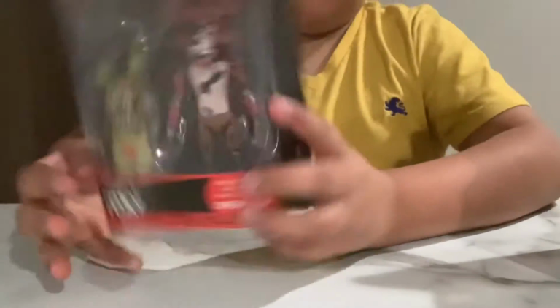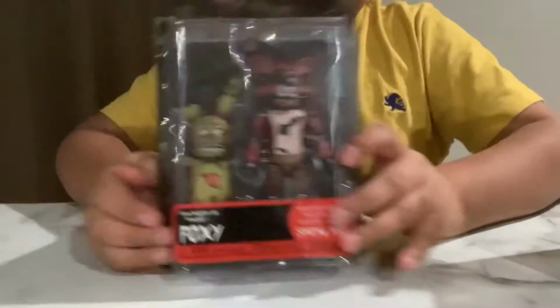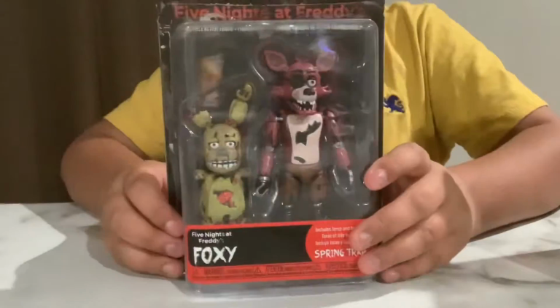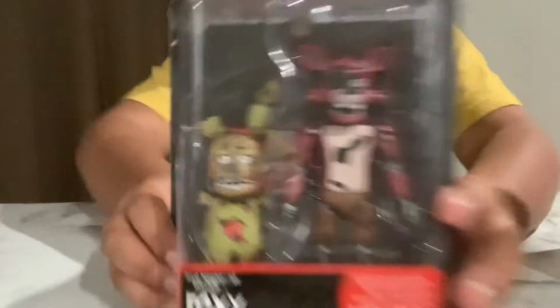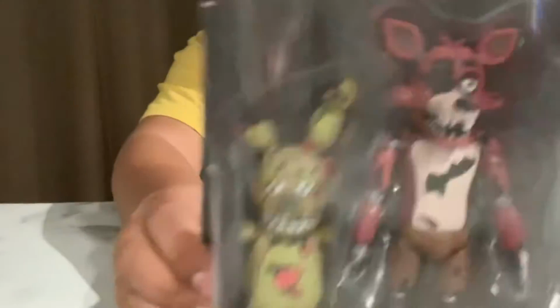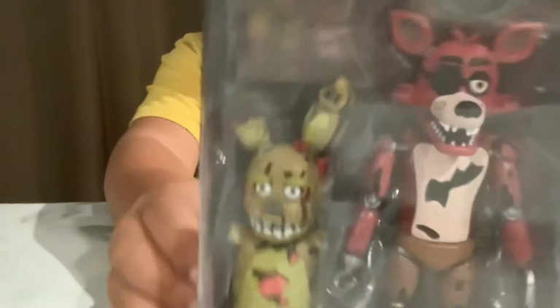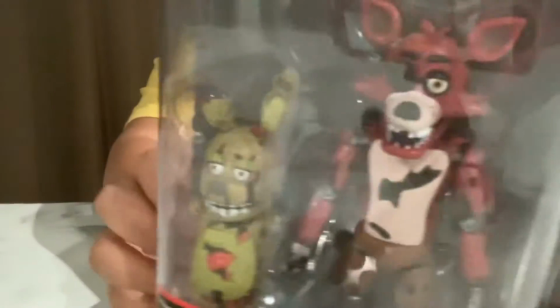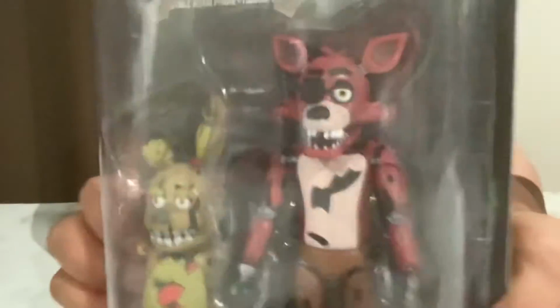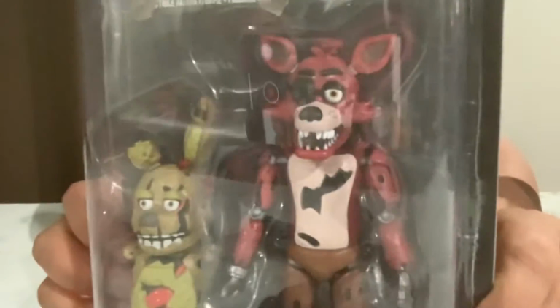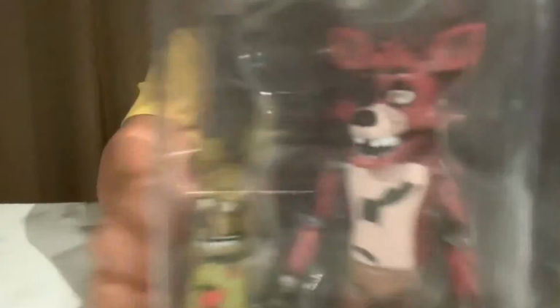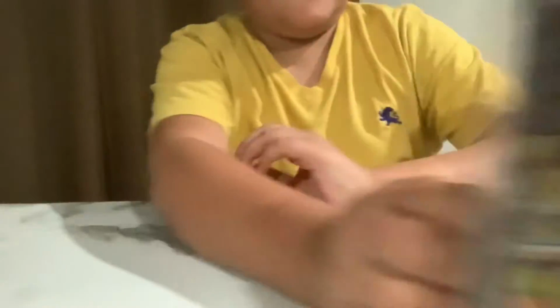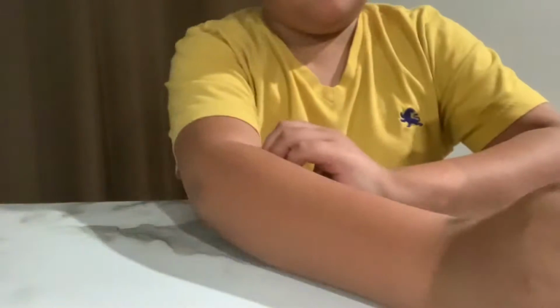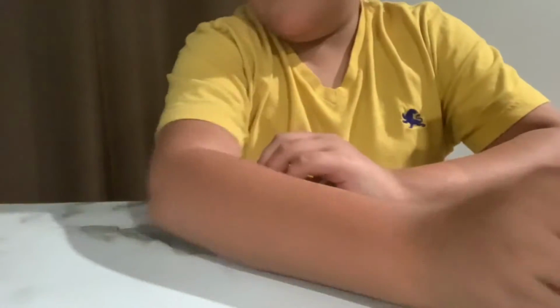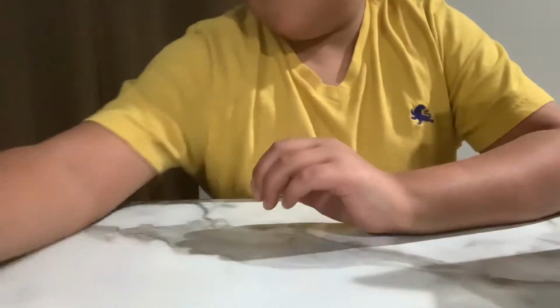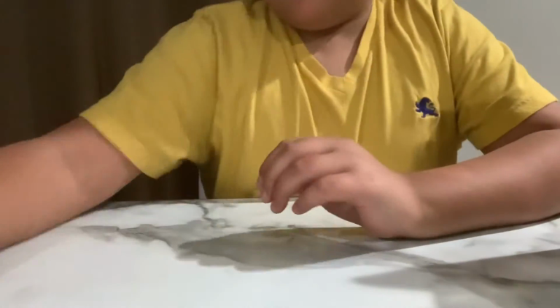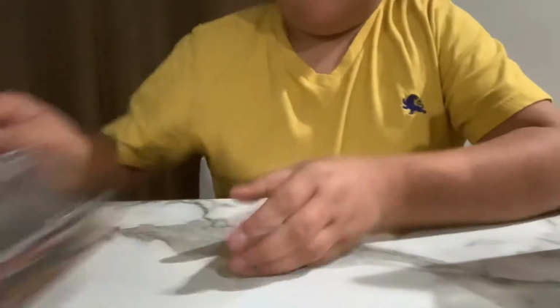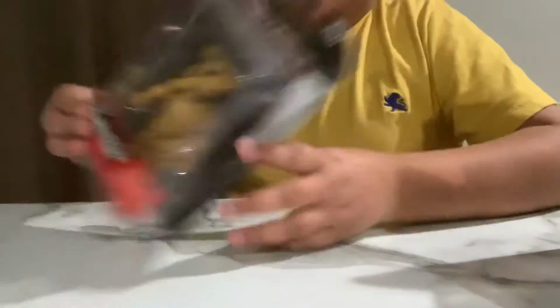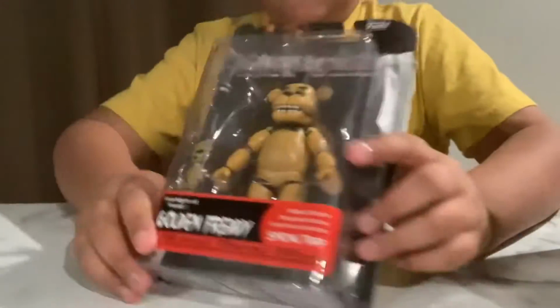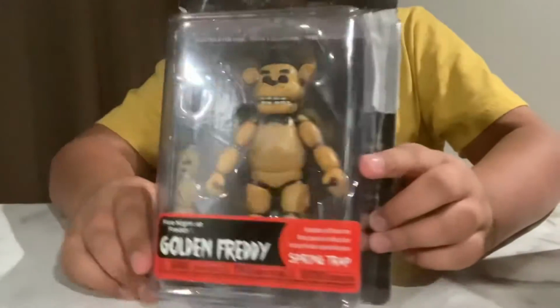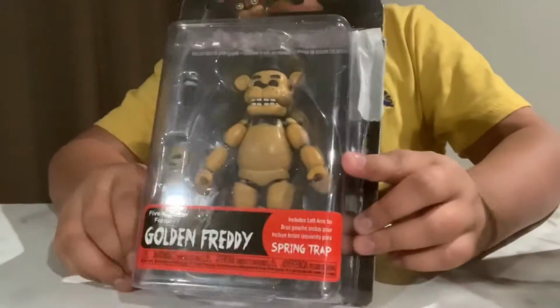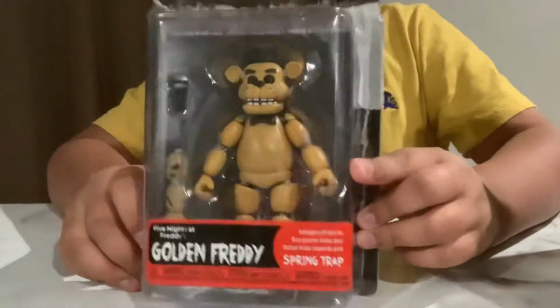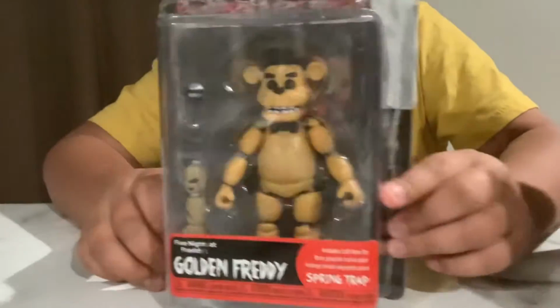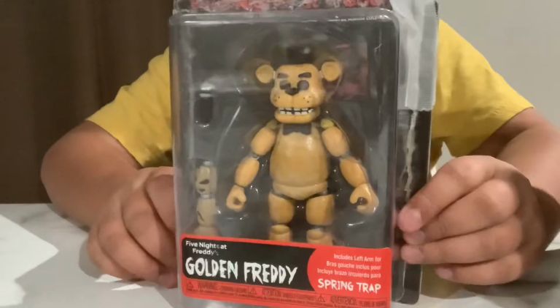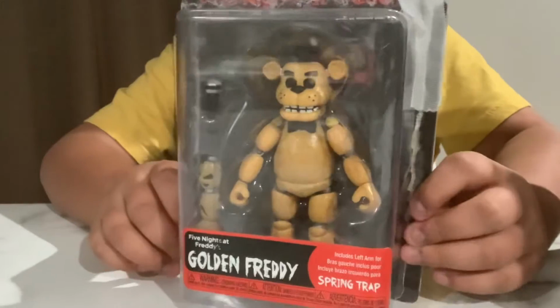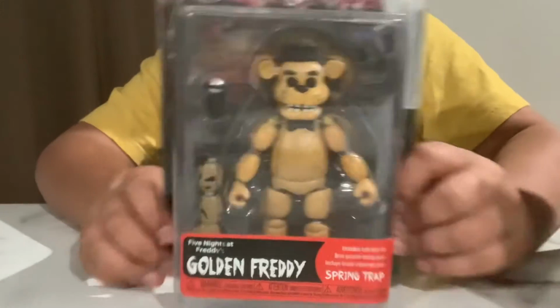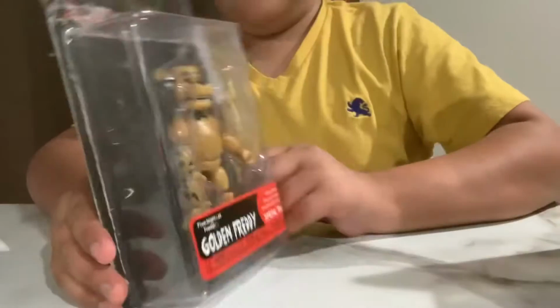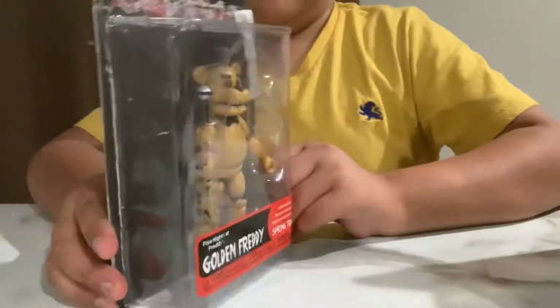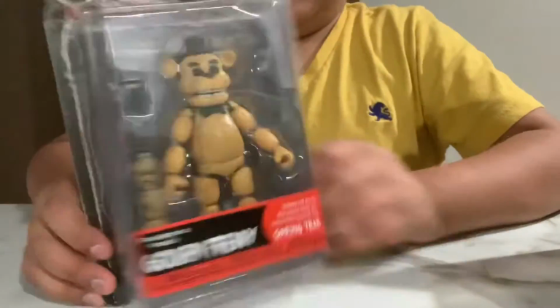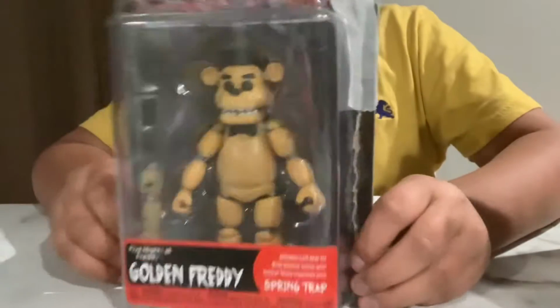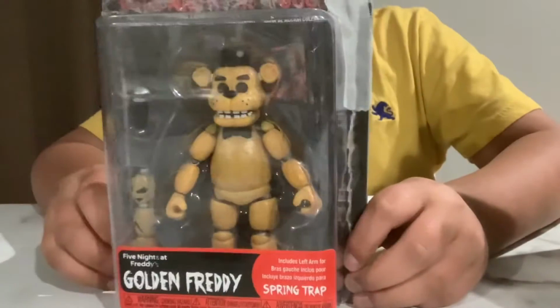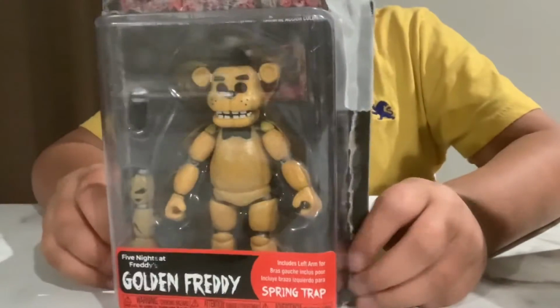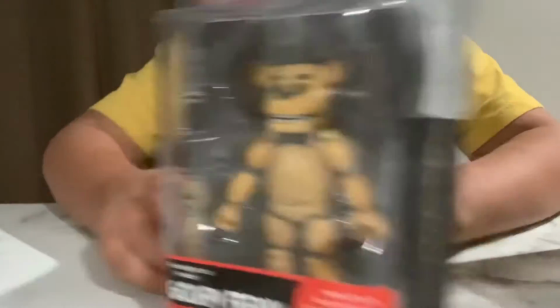Foxy comes with the torso and that's the figure. I'm going to try to come this way — the left arm, and here's my phone.